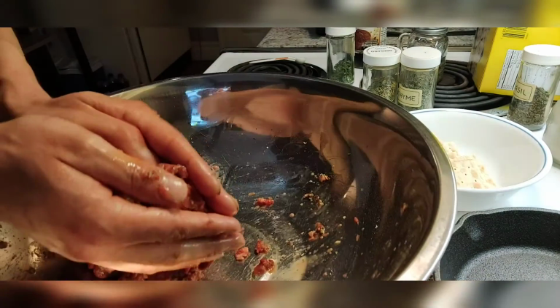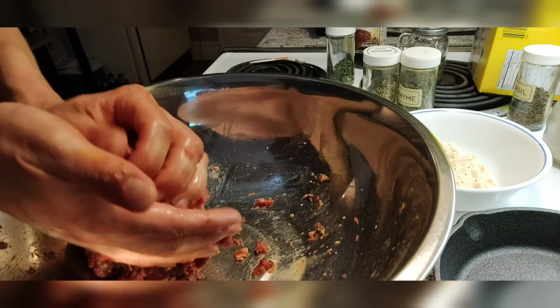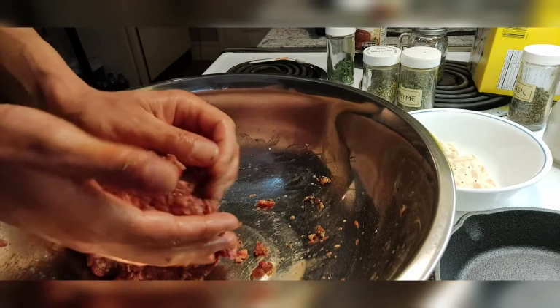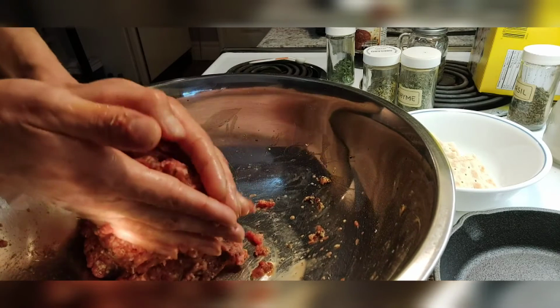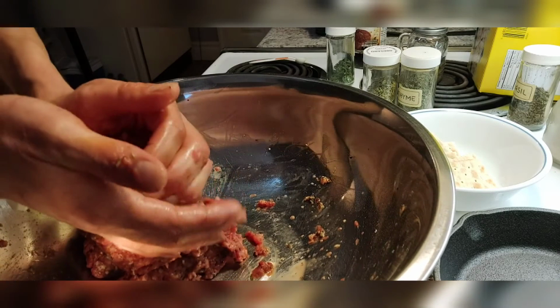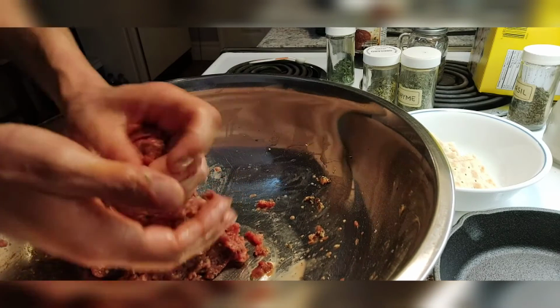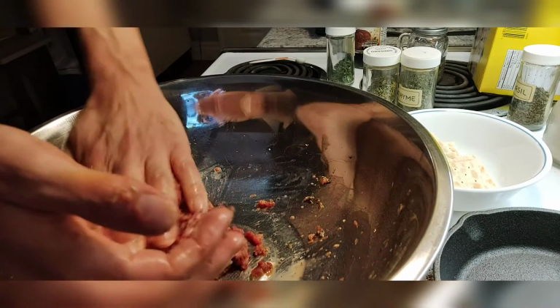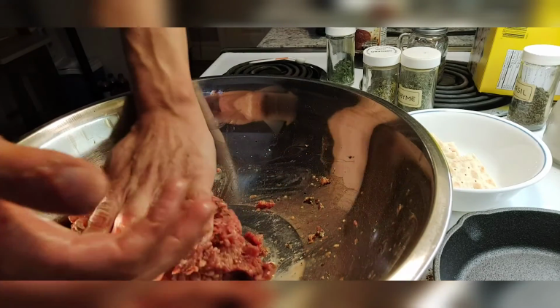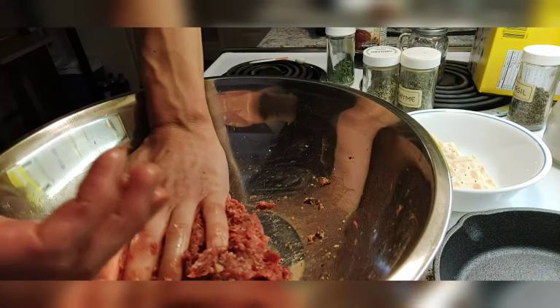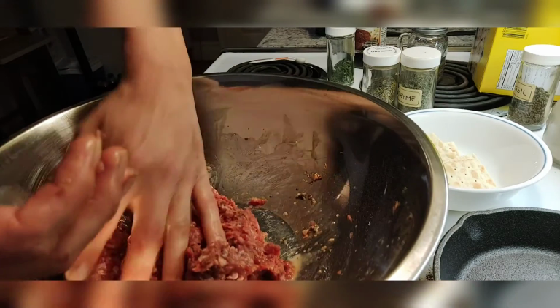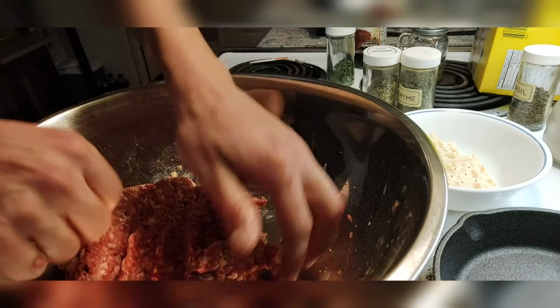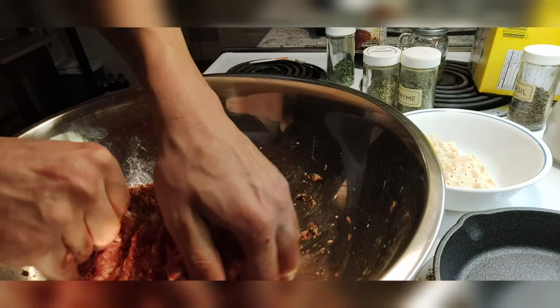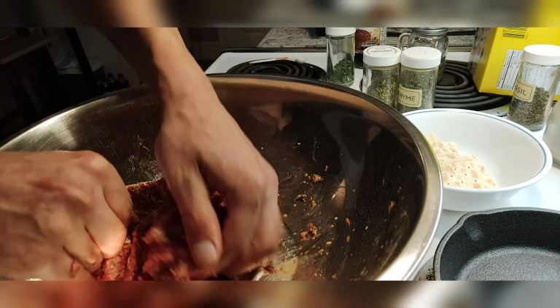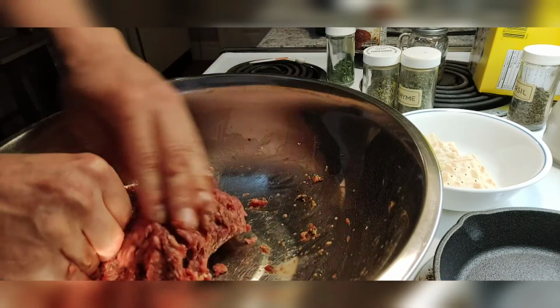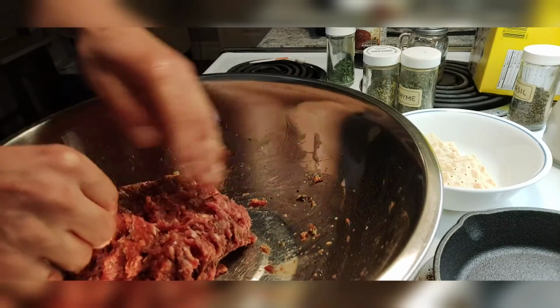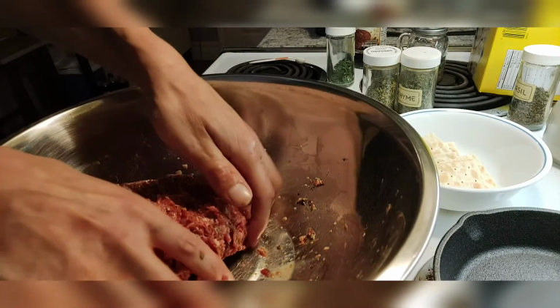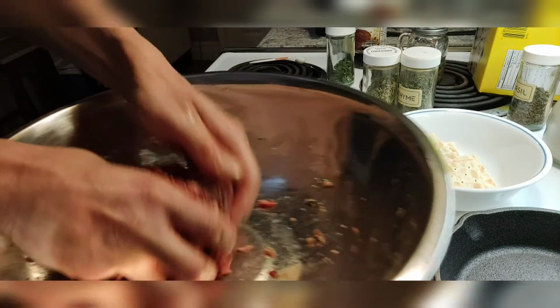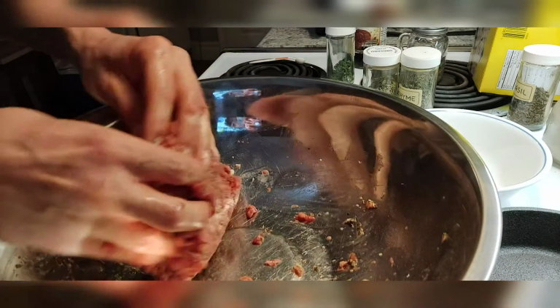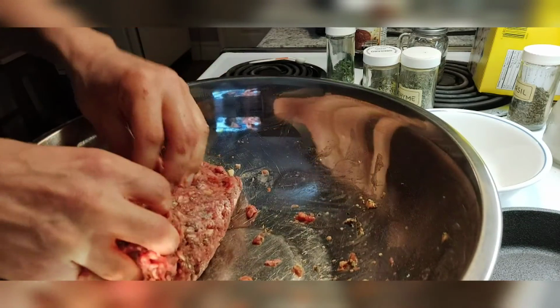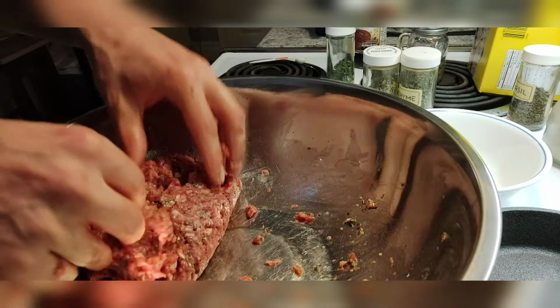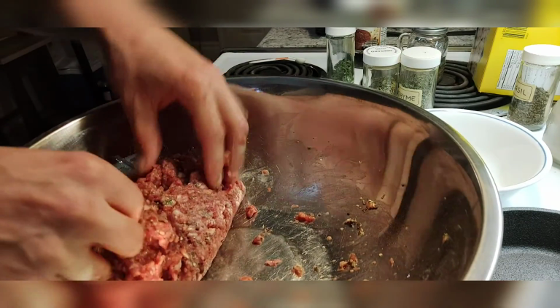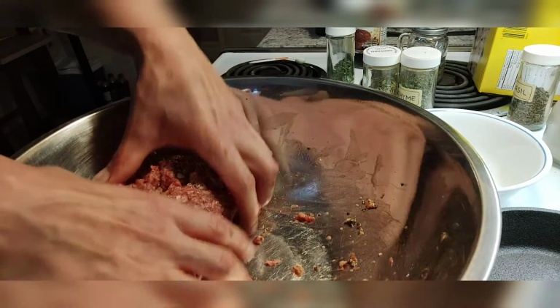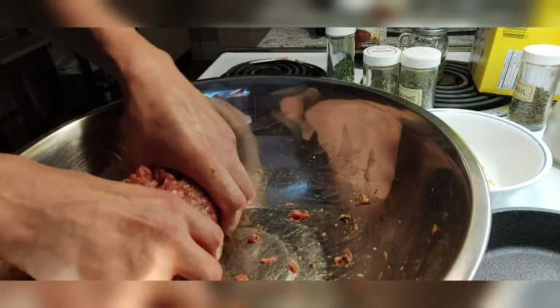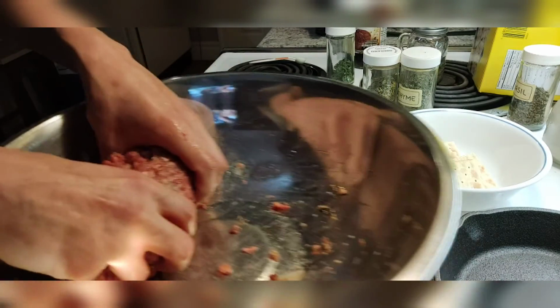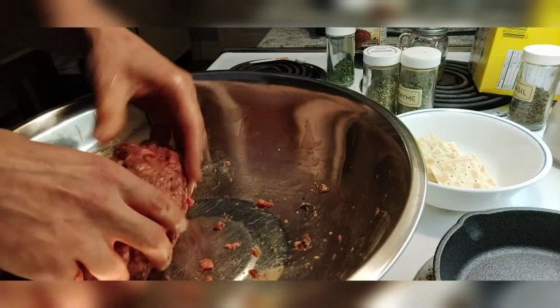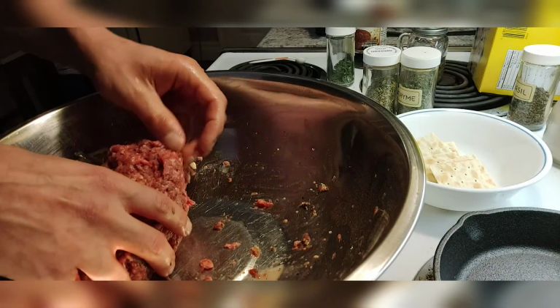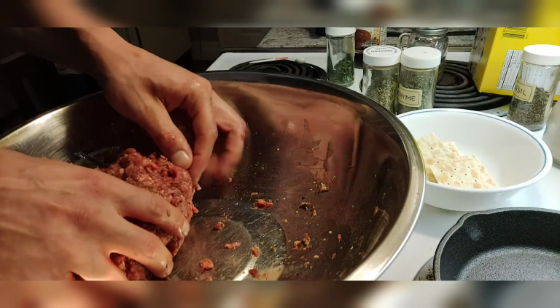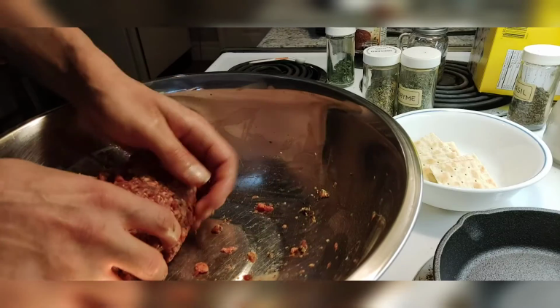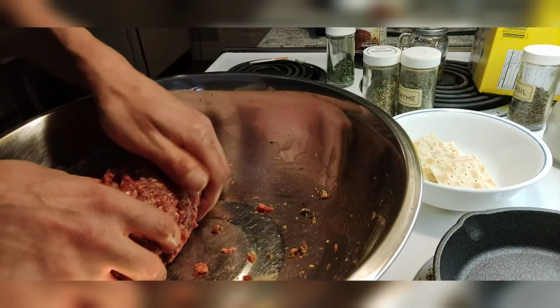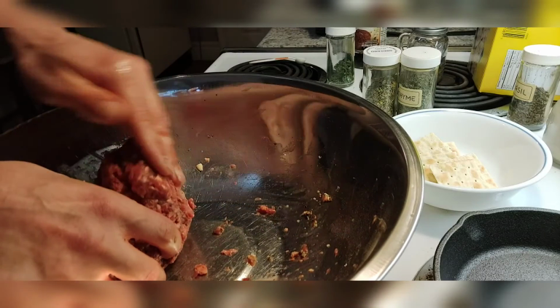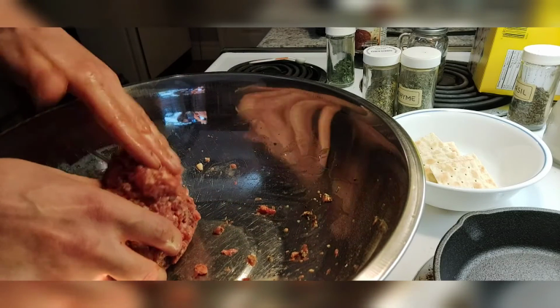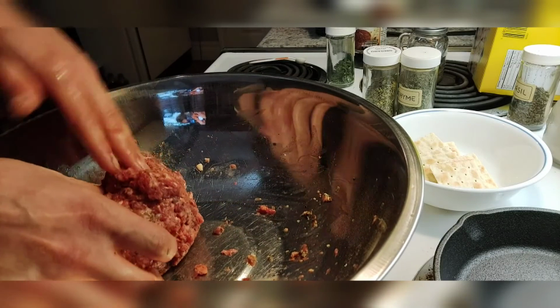Now, I should mention, as I'm portioning — the chocolate habaneros are usually a bit bigger than the one I showed you. That one came late in the season, so I thought I'd have it on display.